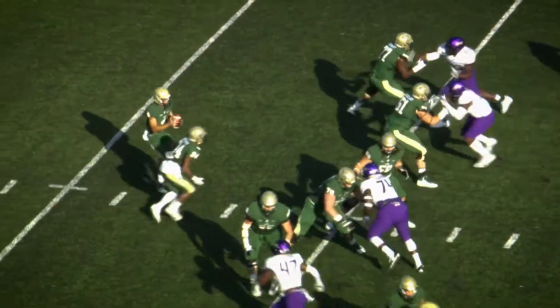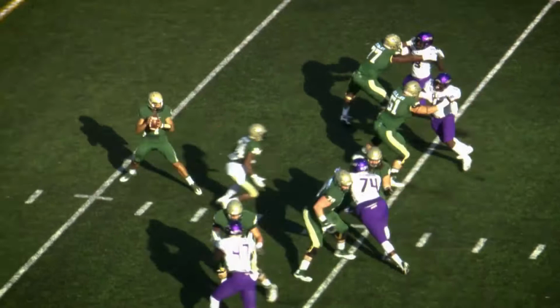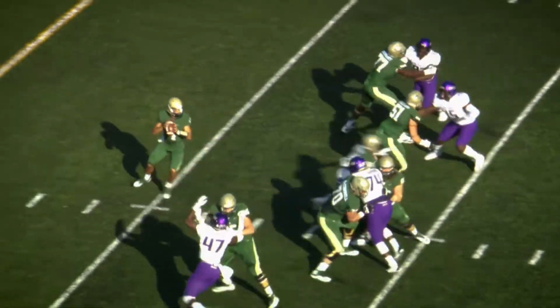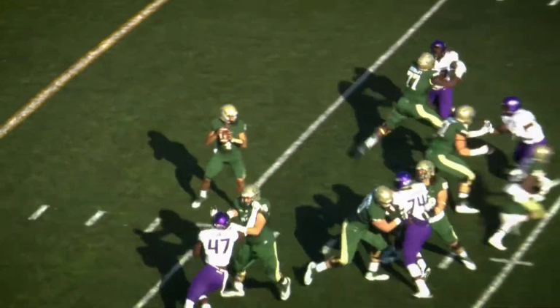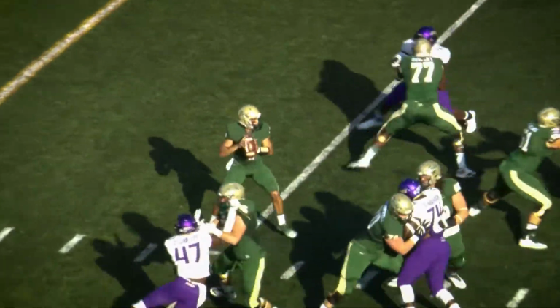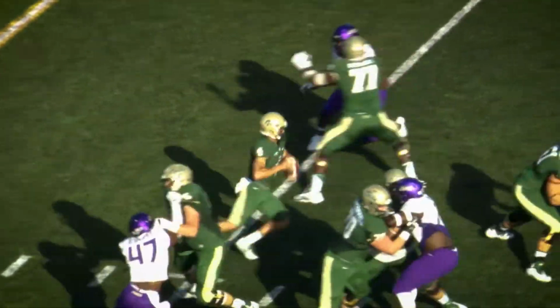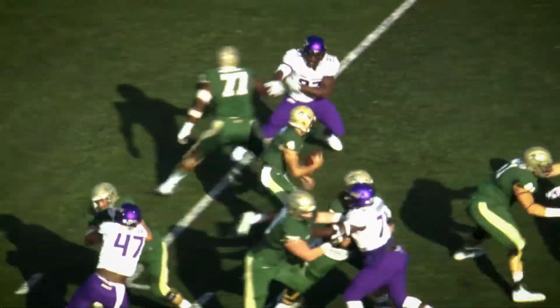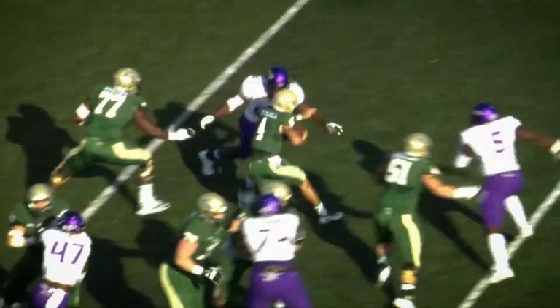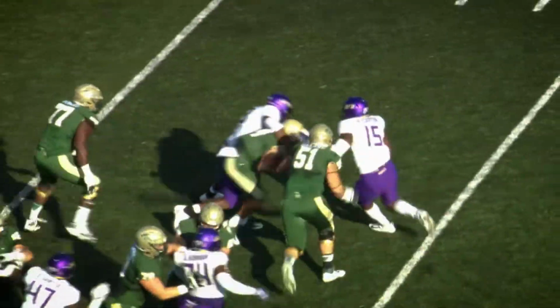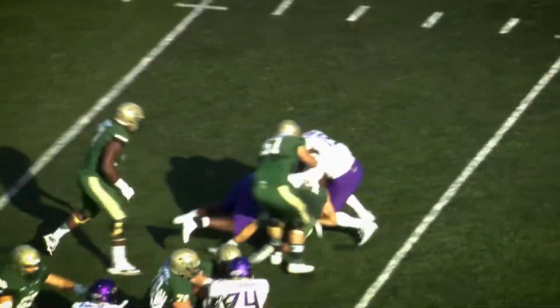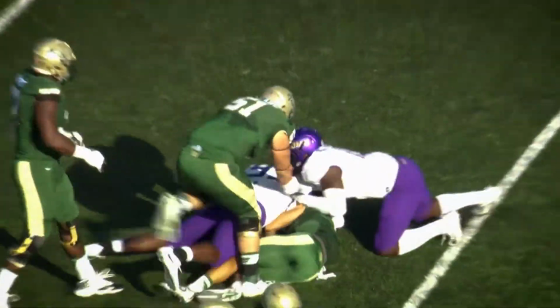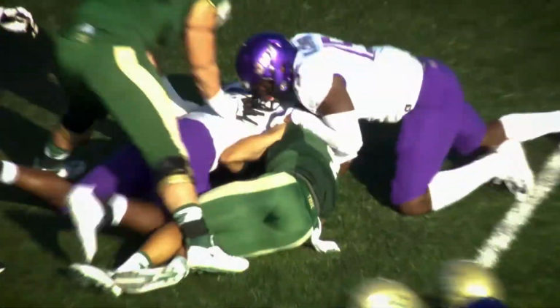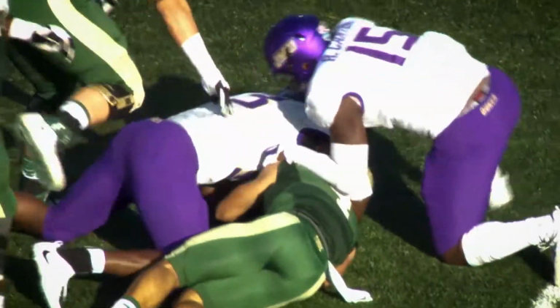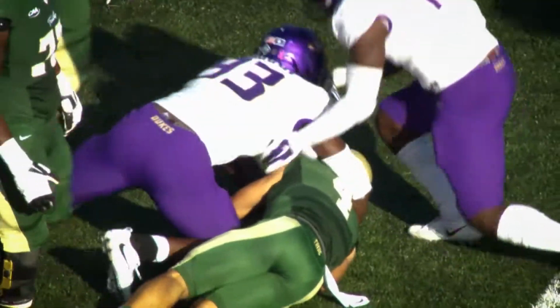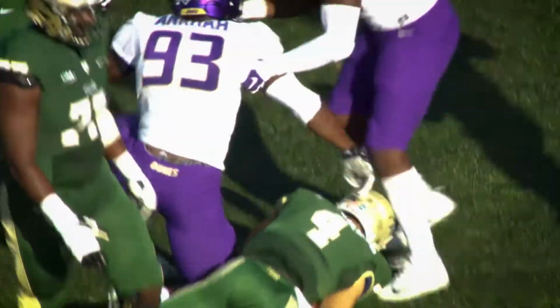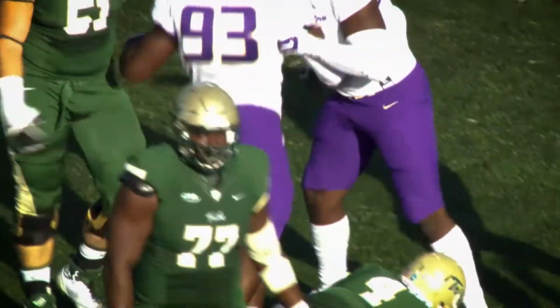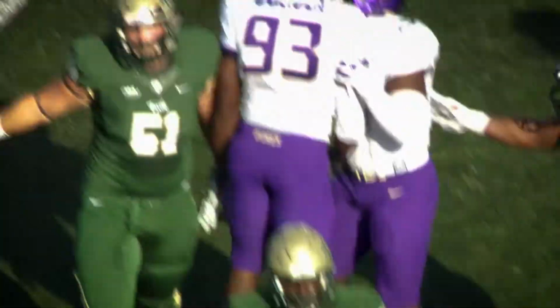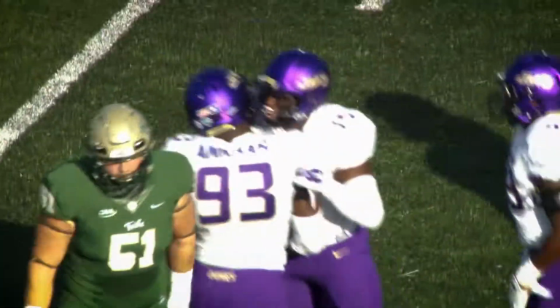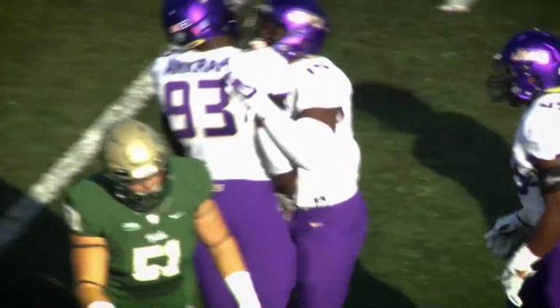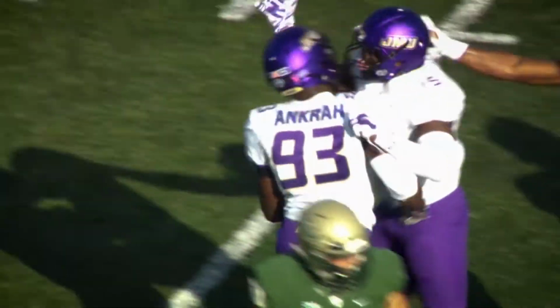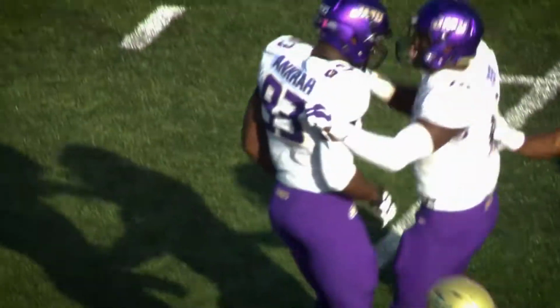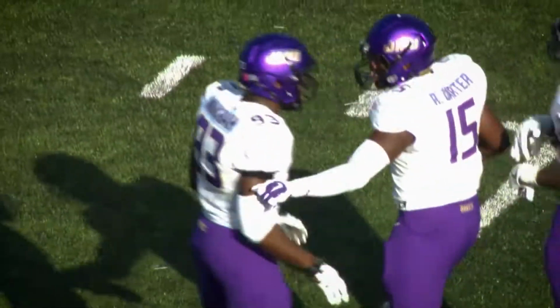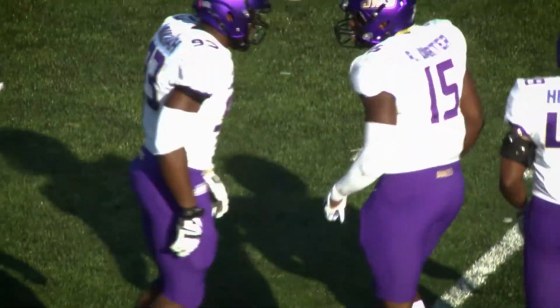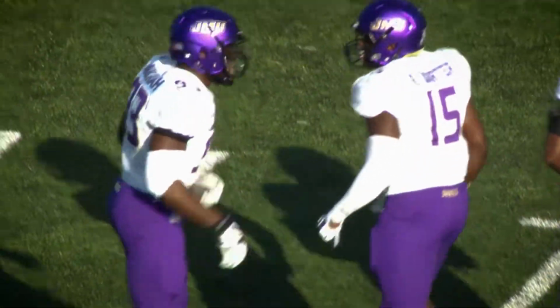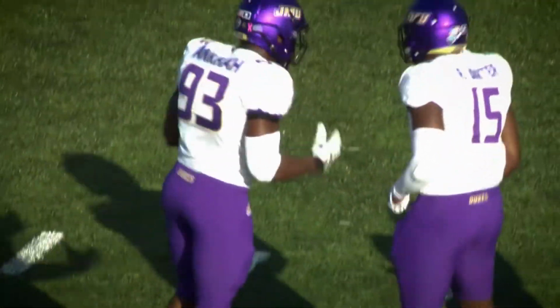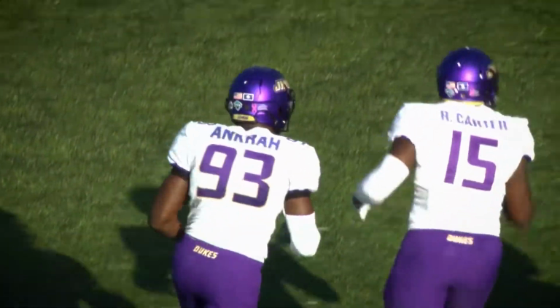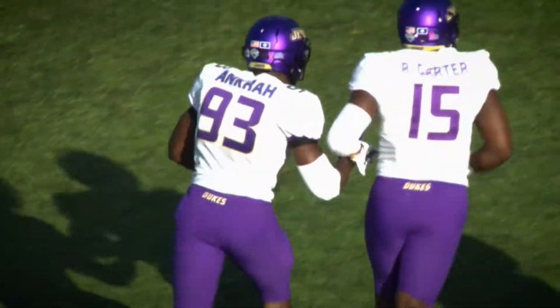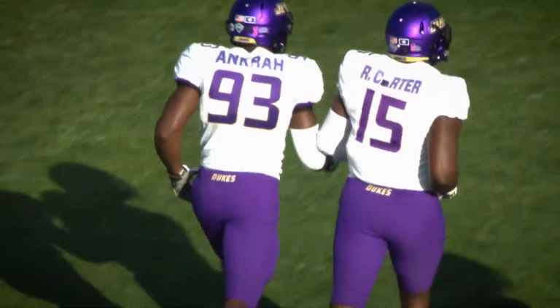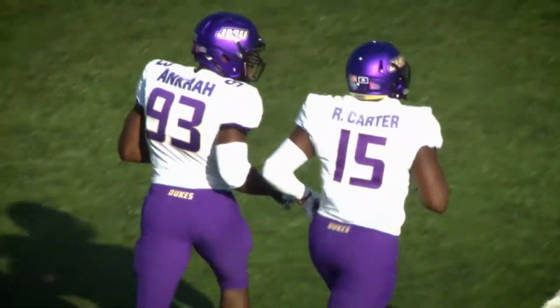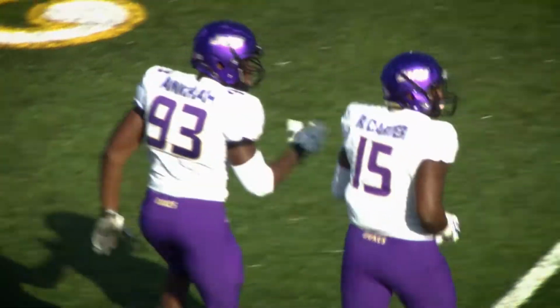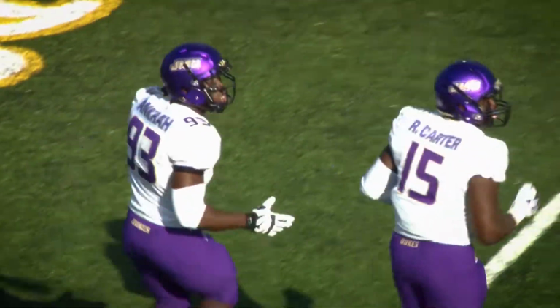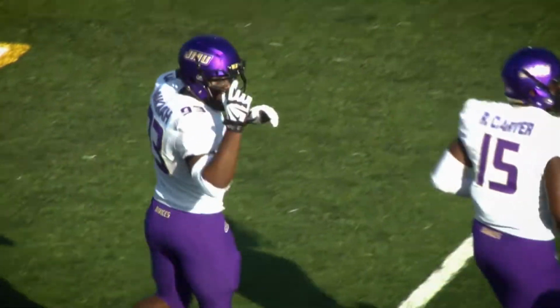Takes a snap, looks to pass, pocket collapsing on the move — going to be hit and dropped. Coming in, Andrew Ankara. Rondell Carter was there as well, but Ankara got the first contact on Sean Mitchell.